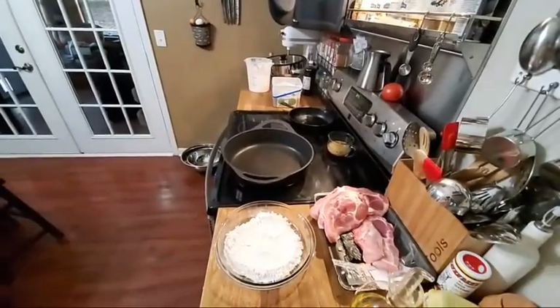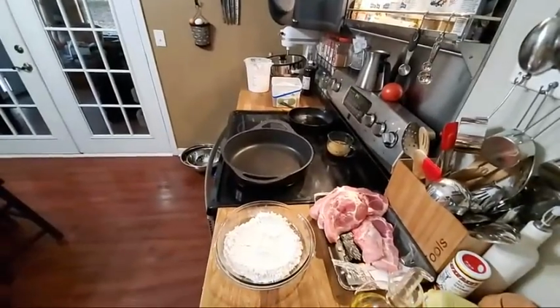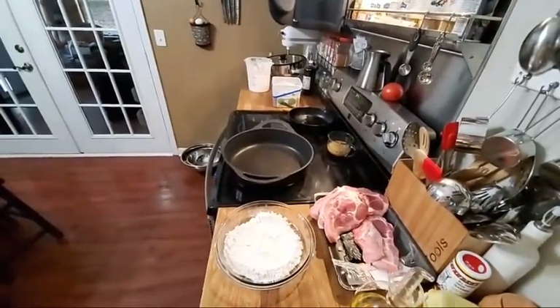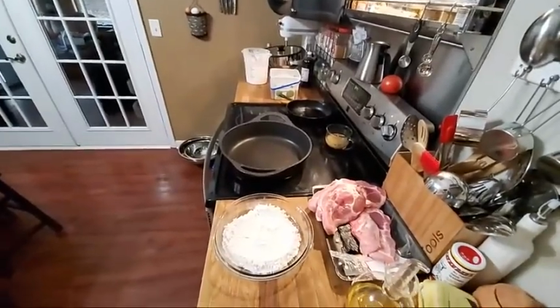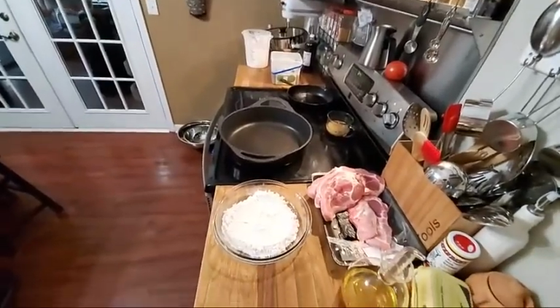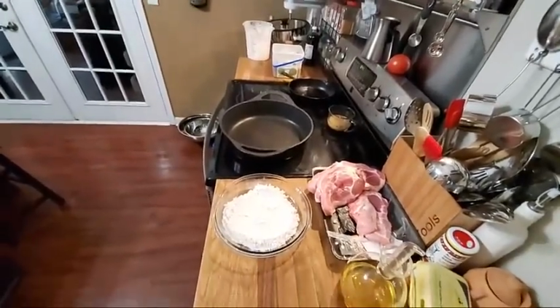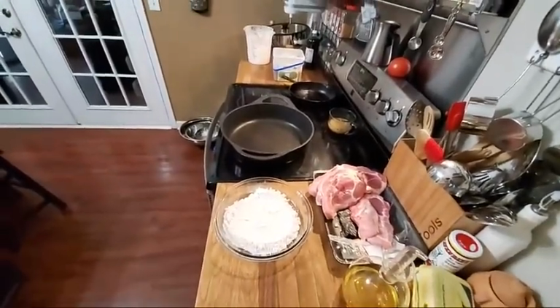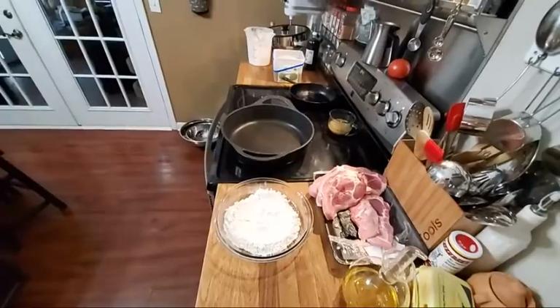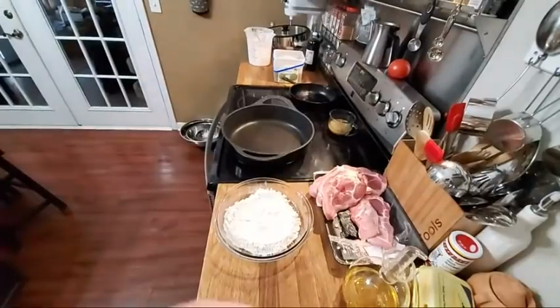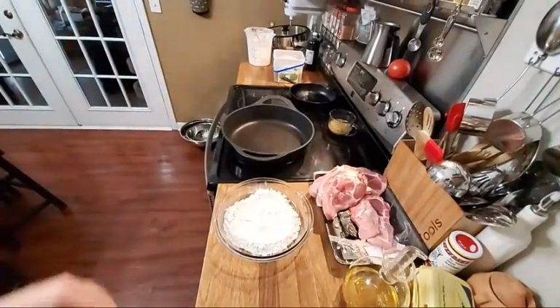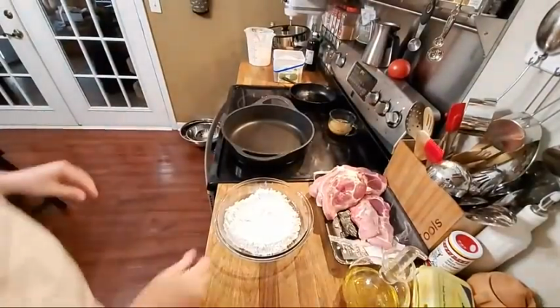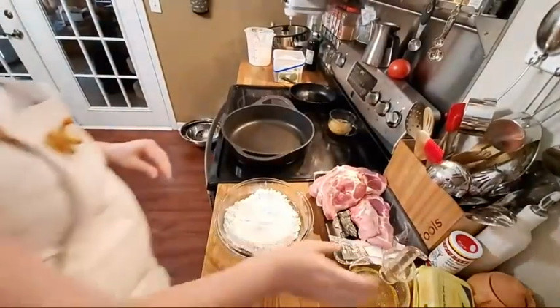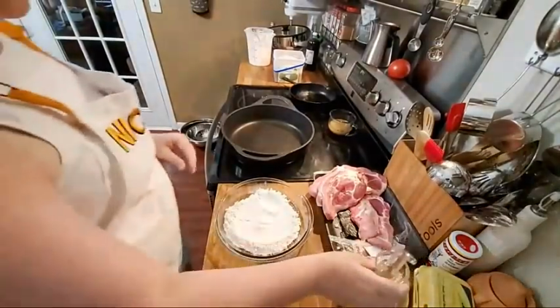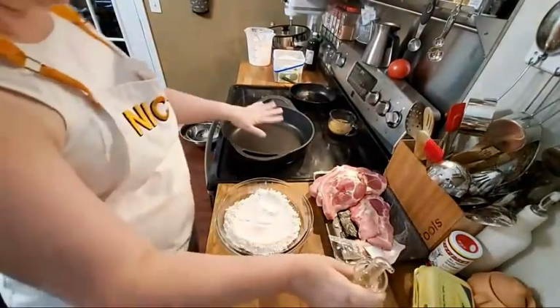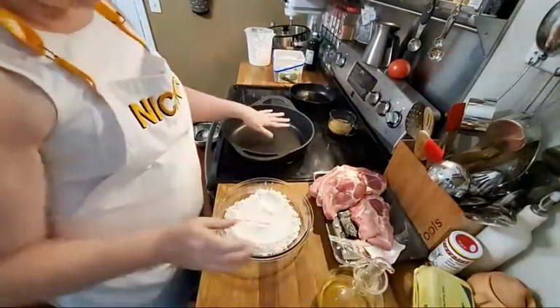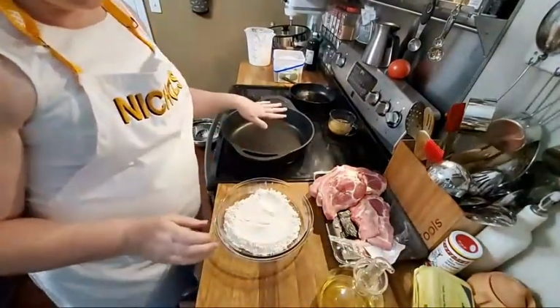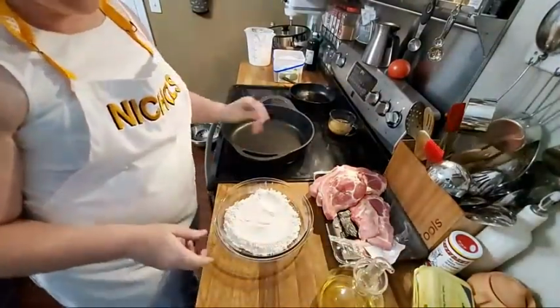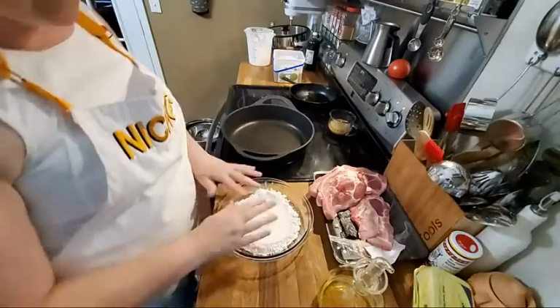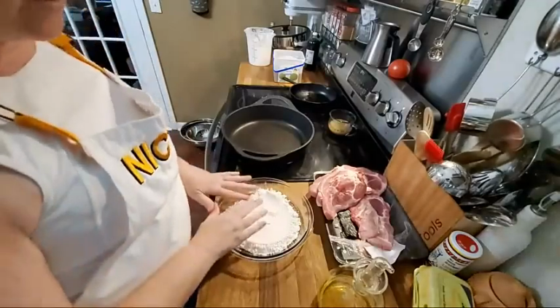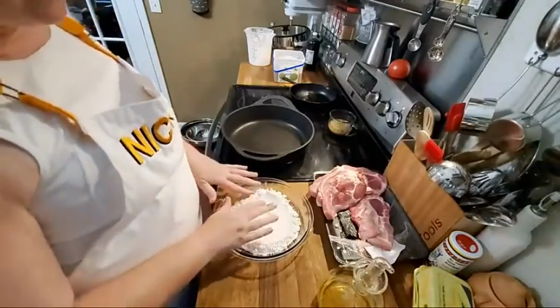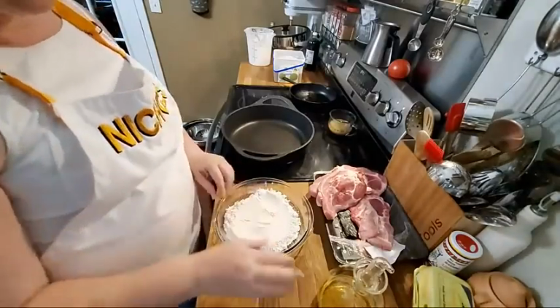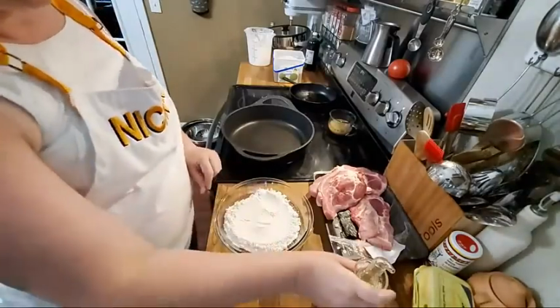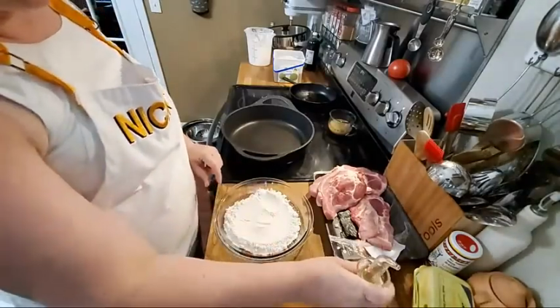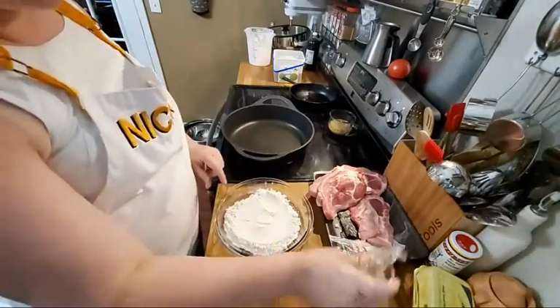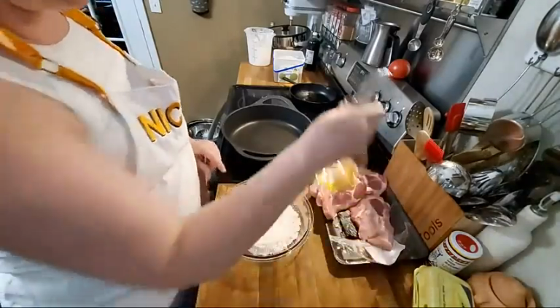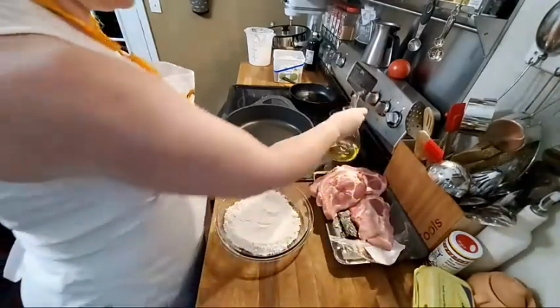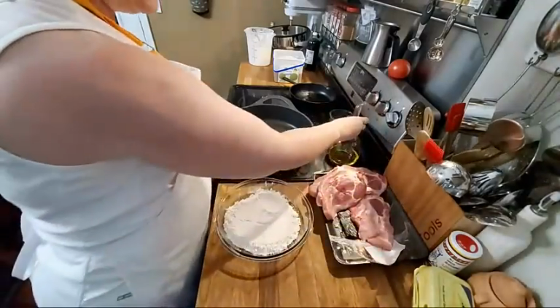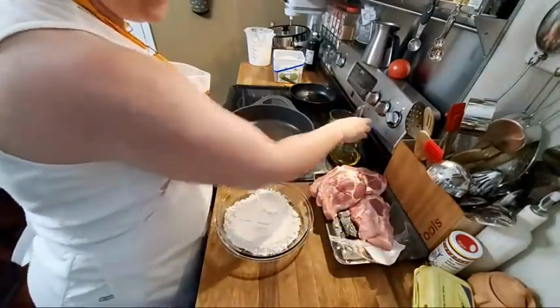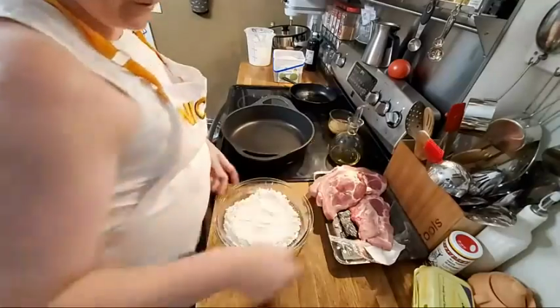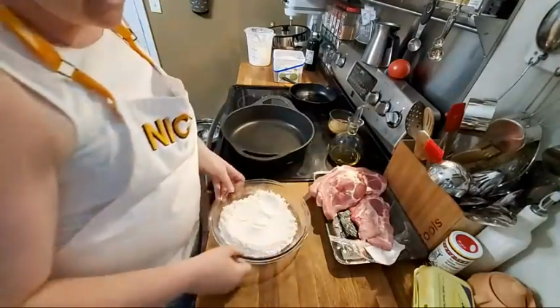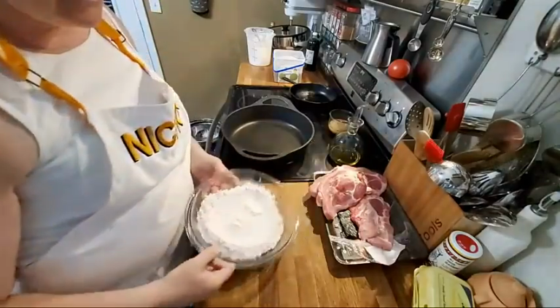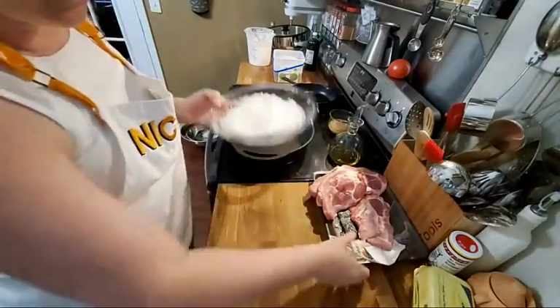Hey y'all, it's Tammy with Collard Valley Cooks. Today for lunch, I've got some pork chops that I really need to do something with. So I've got a skillet preheated, I've got some self-rising flour, and I'm going to use some olive oil in the skillet, but first I'm going to season these chops.